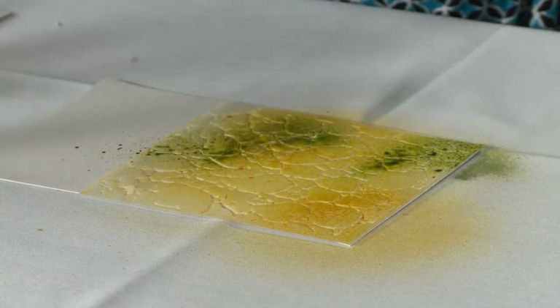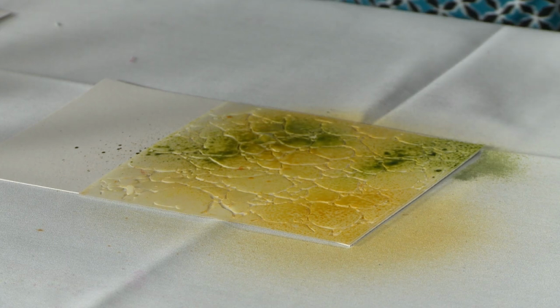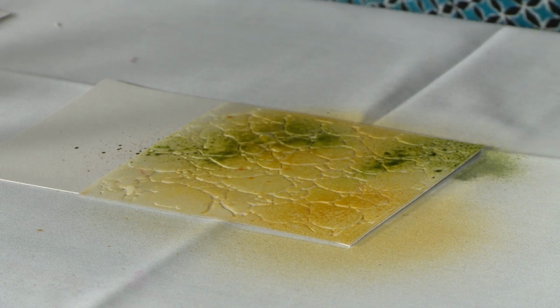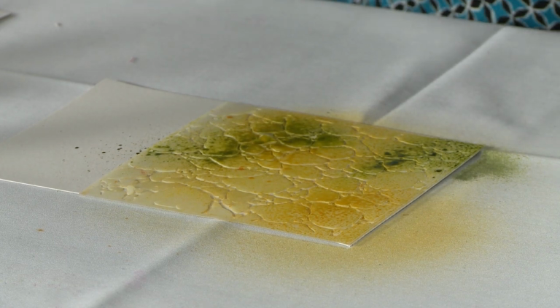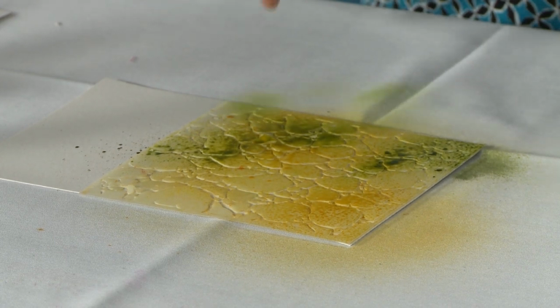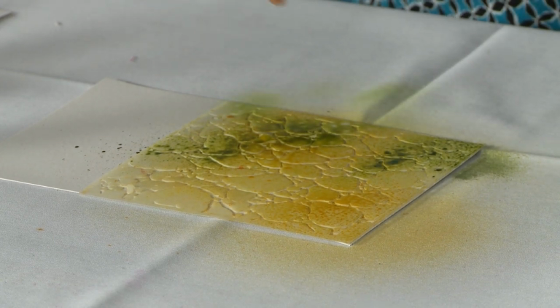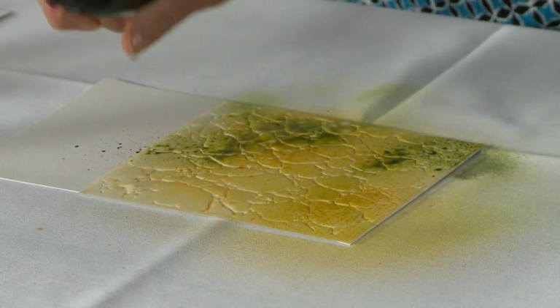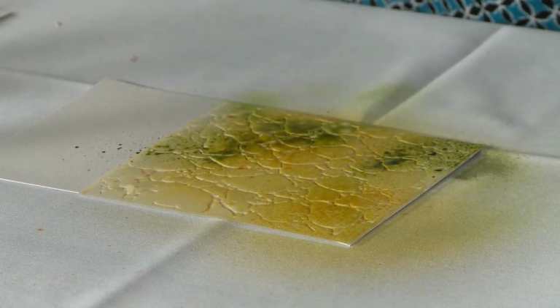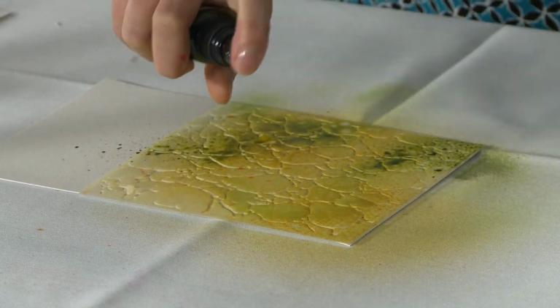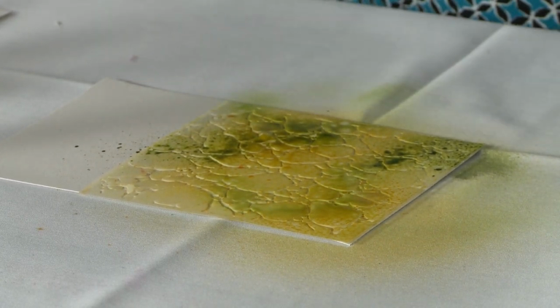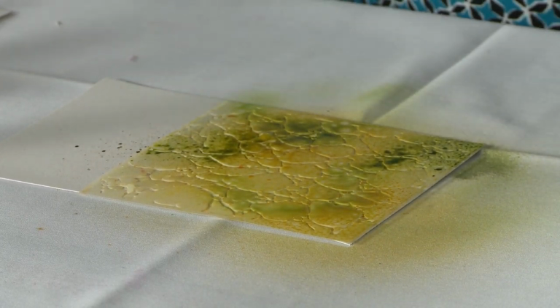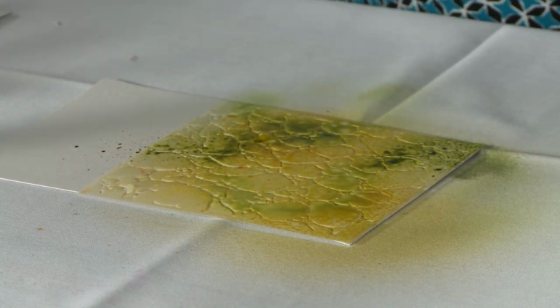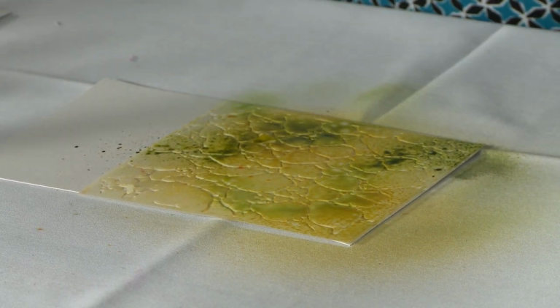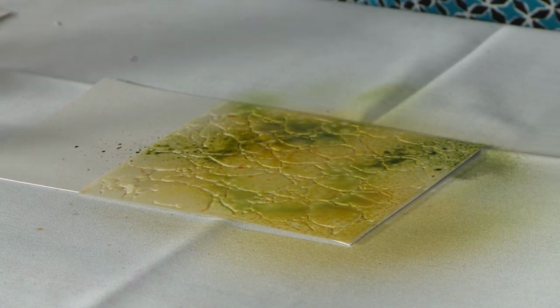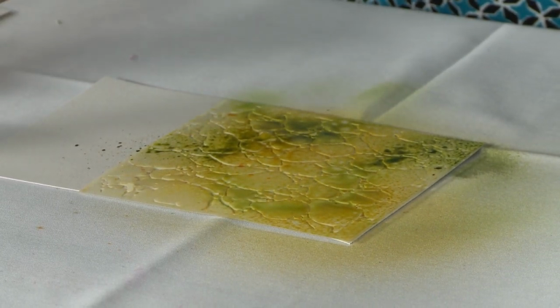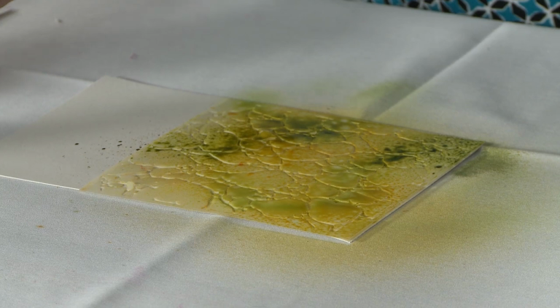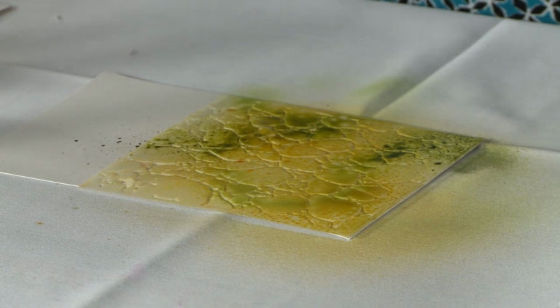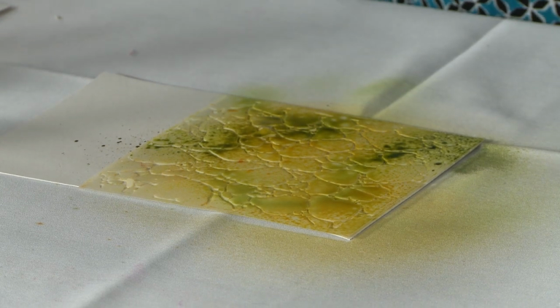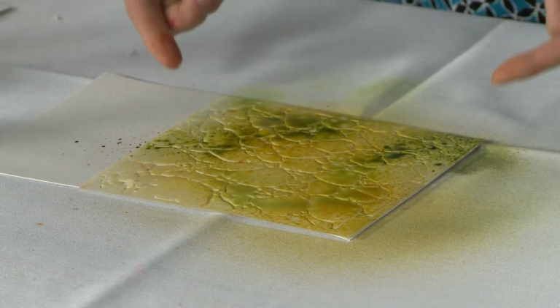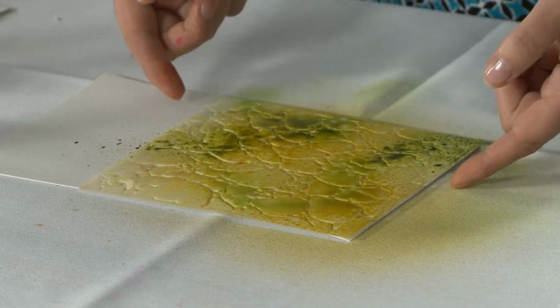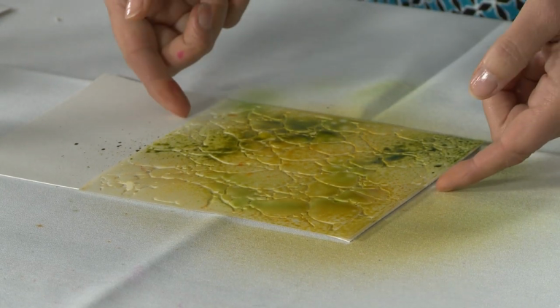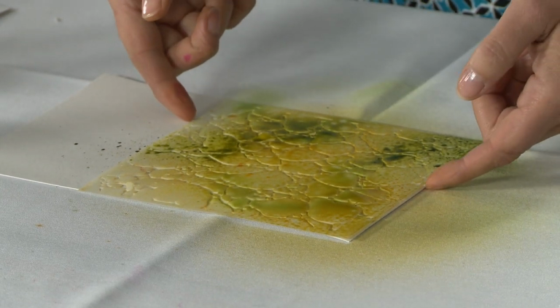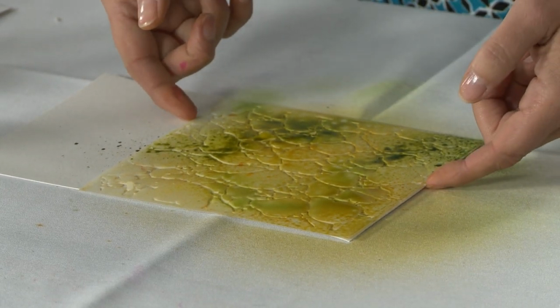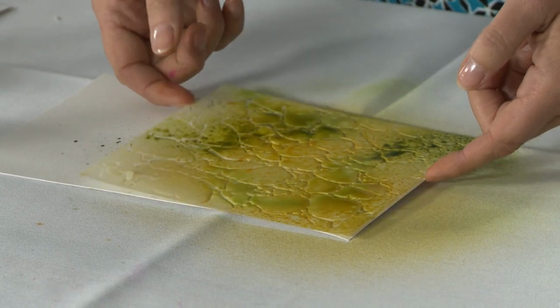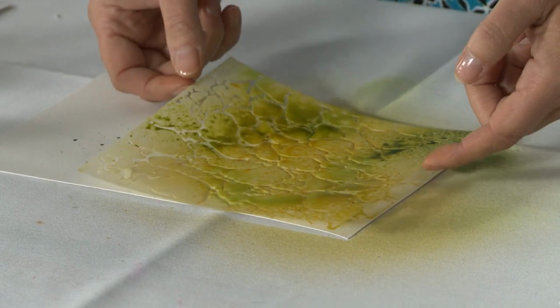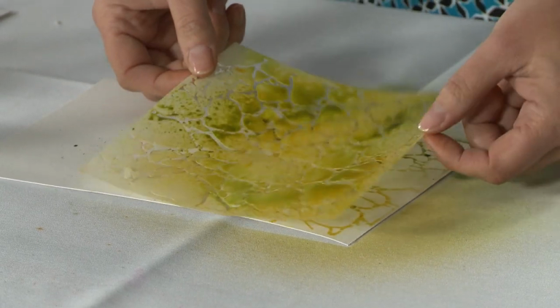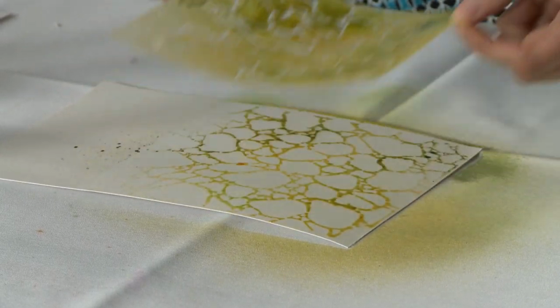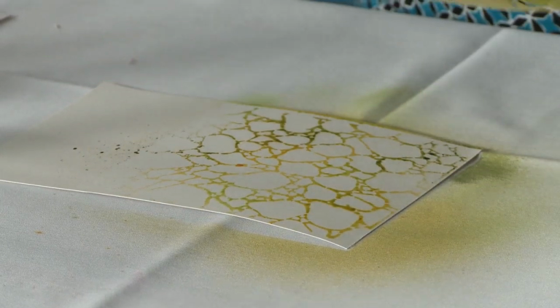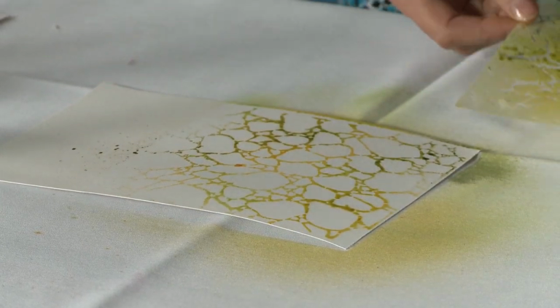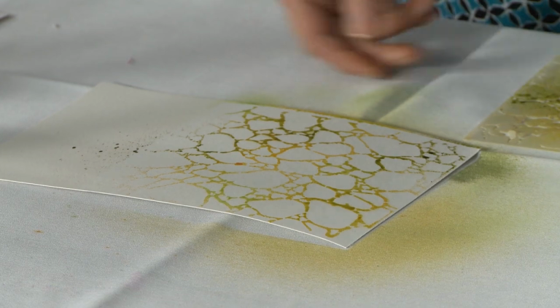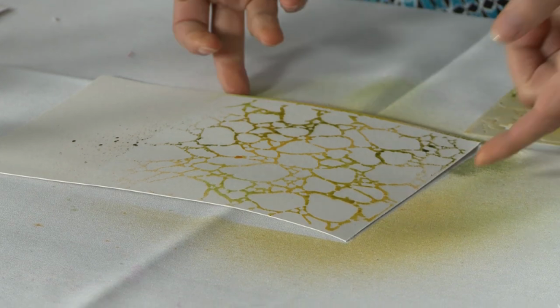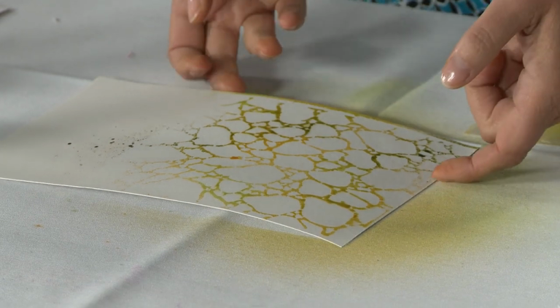Don't worry about blending. I try to stay on one side of the rainbow, so I picked some yellows, some greens, and some oranges. Now I'm going to lift up this messy stencil, and I have a lovely background.